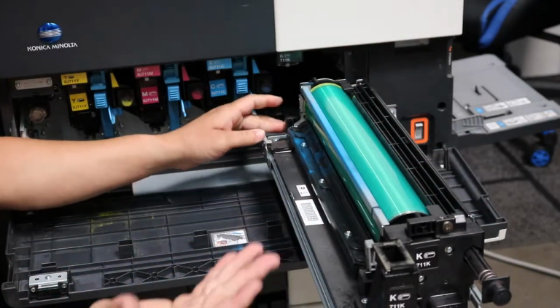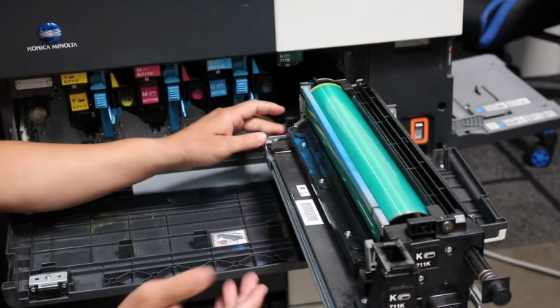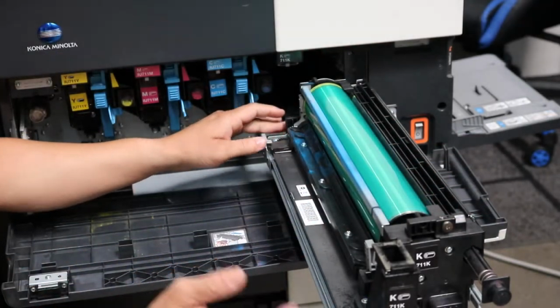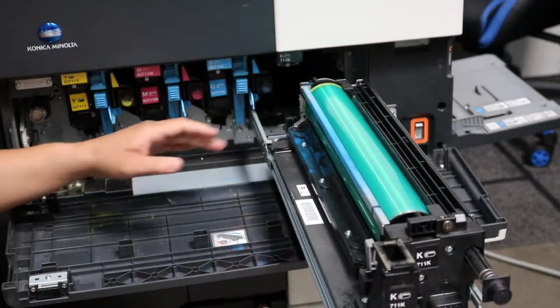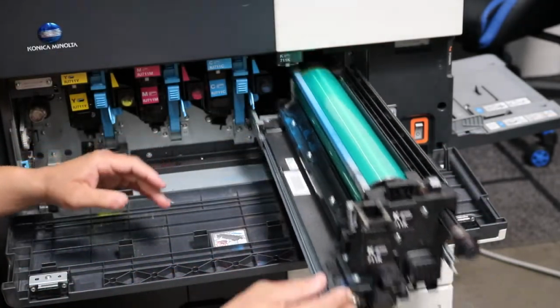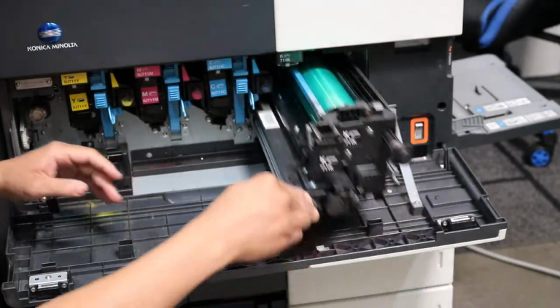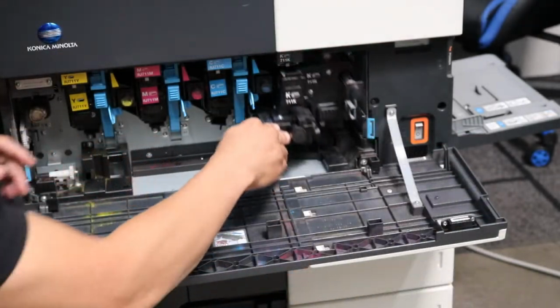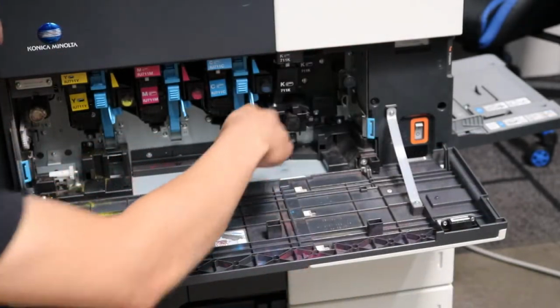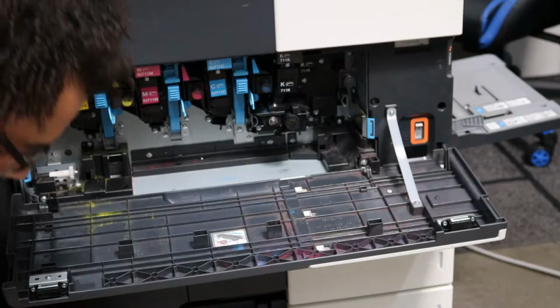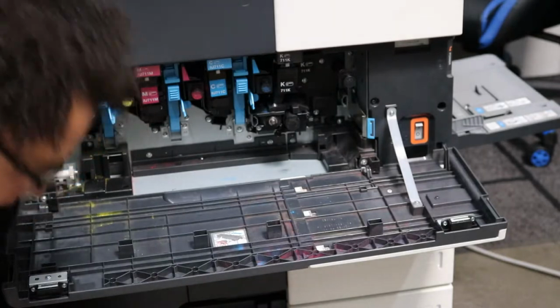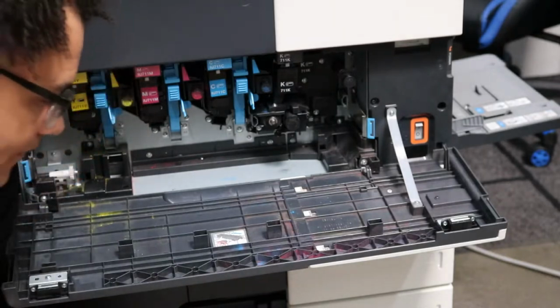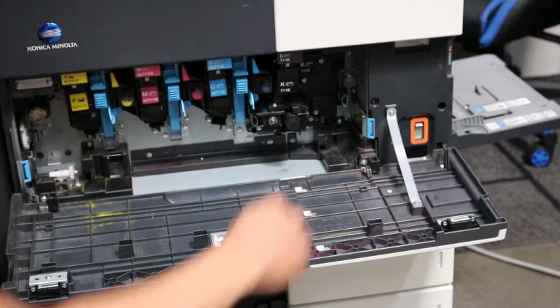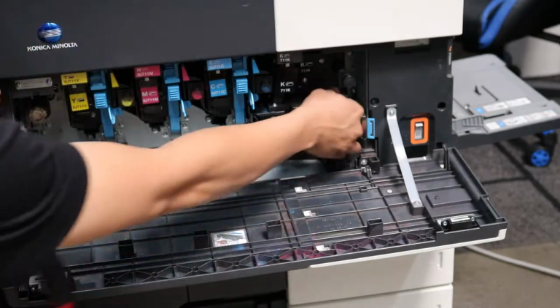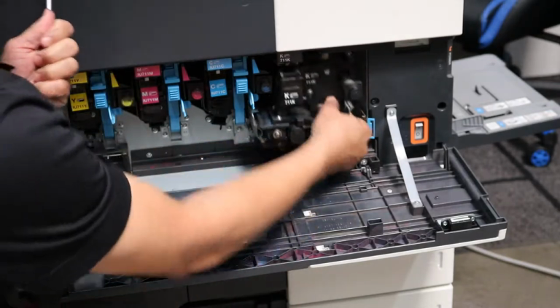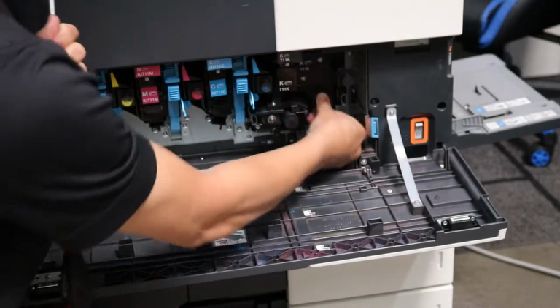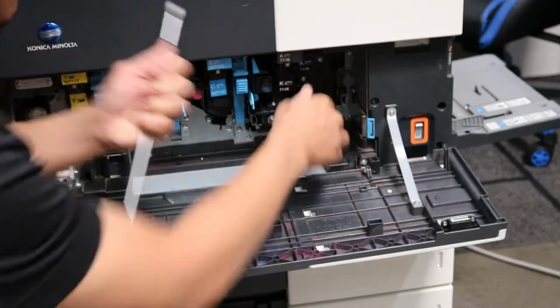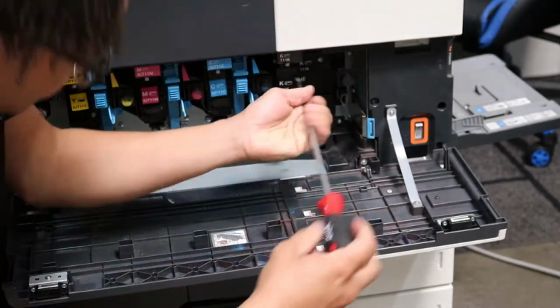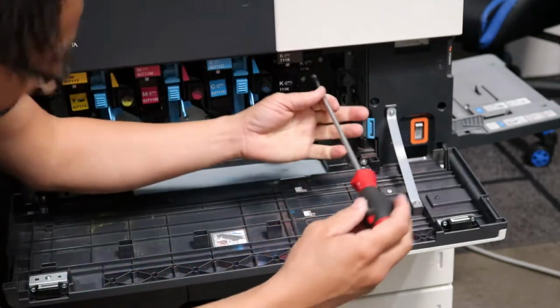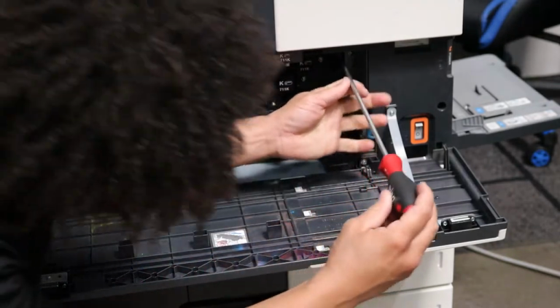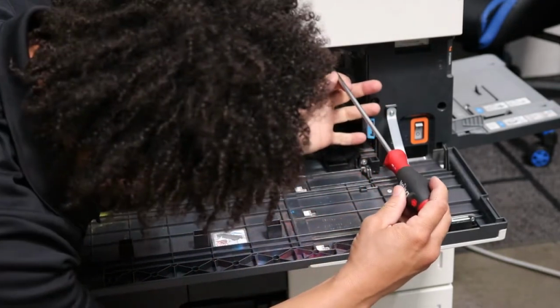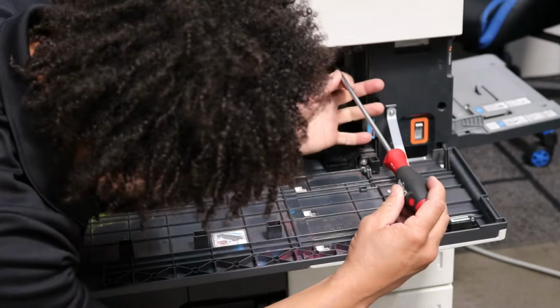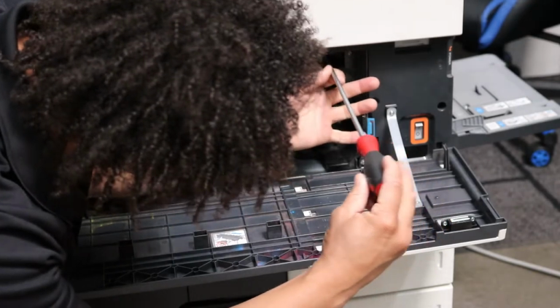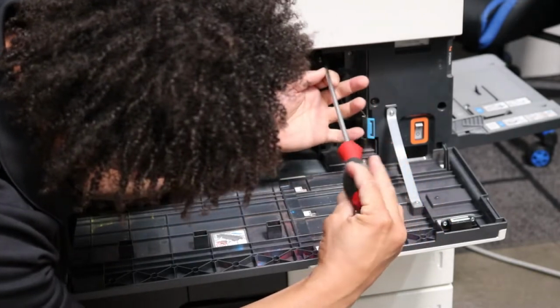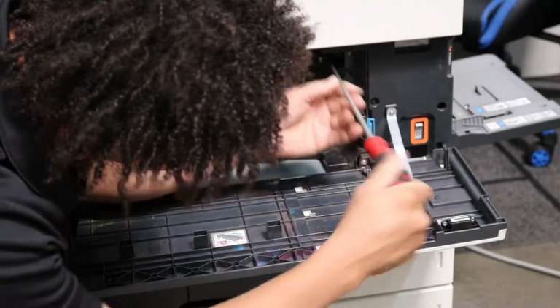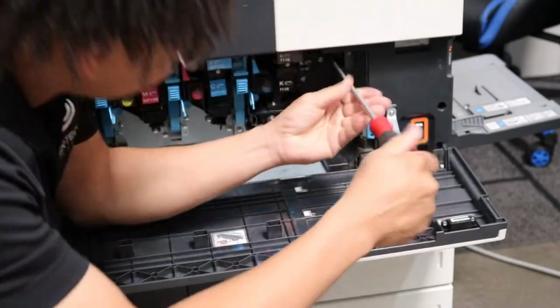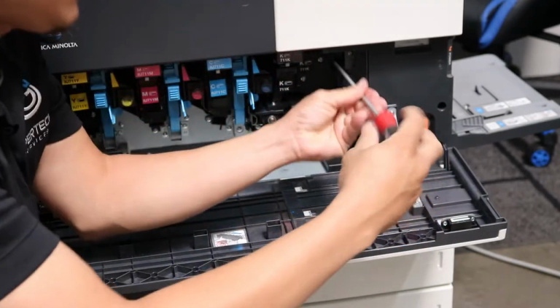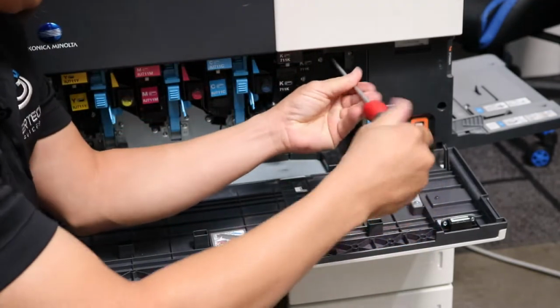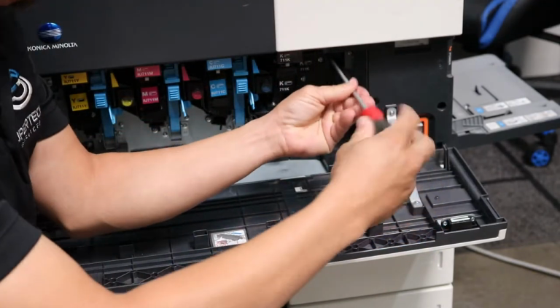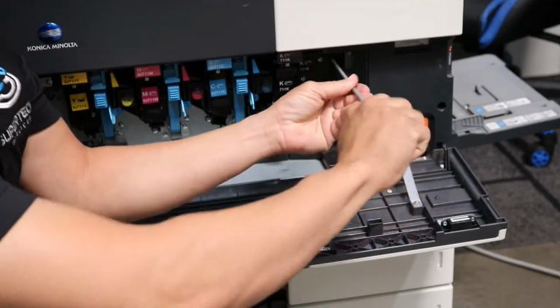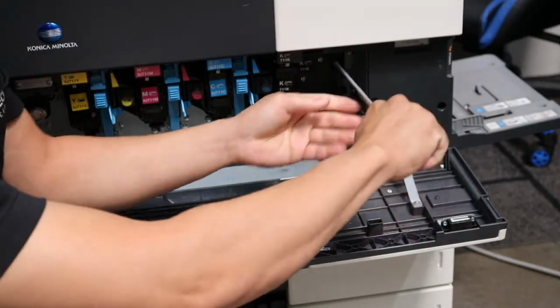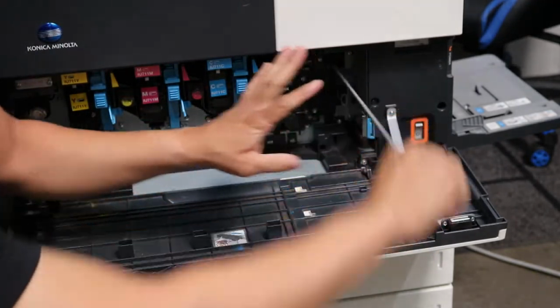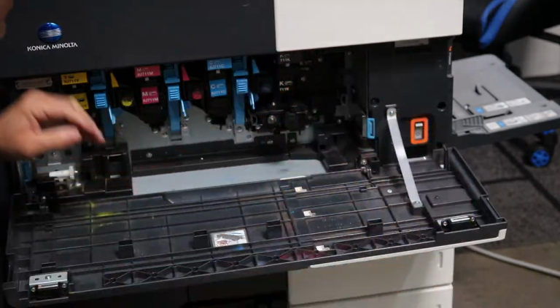Just as easy as pie, very simple. Slide it back in, make sure it goes in with a little bit of force, and tighten up your screw. Don't over-tighten — just make sure it's nice and snug.